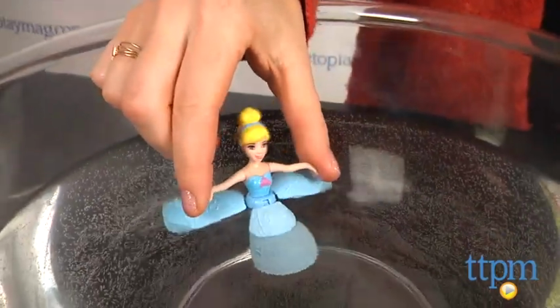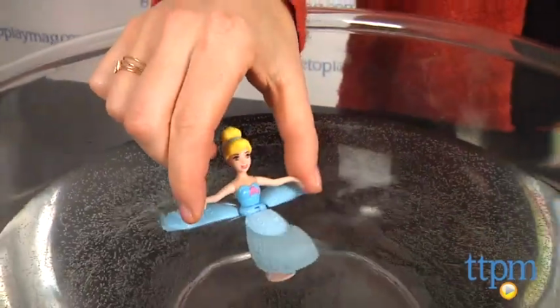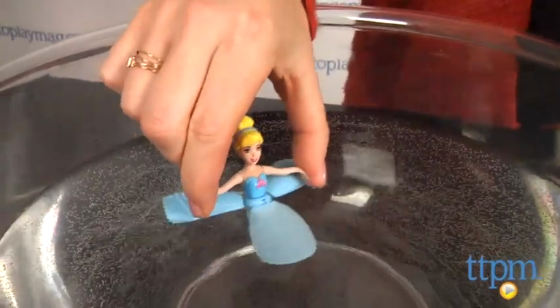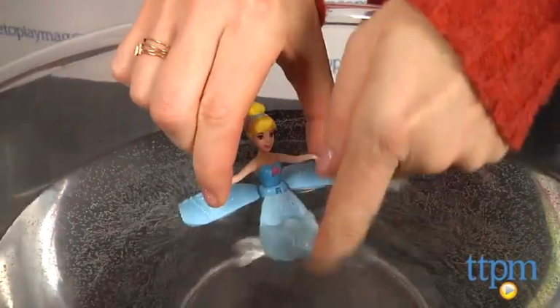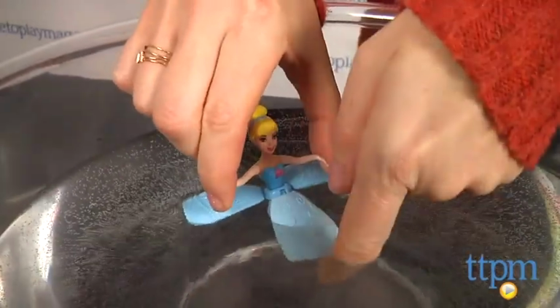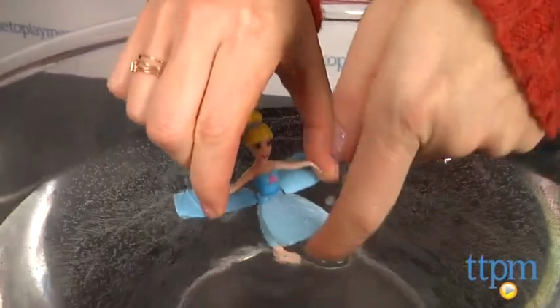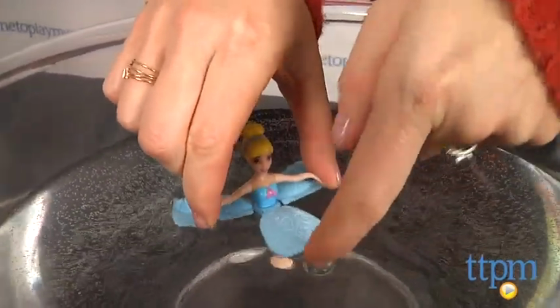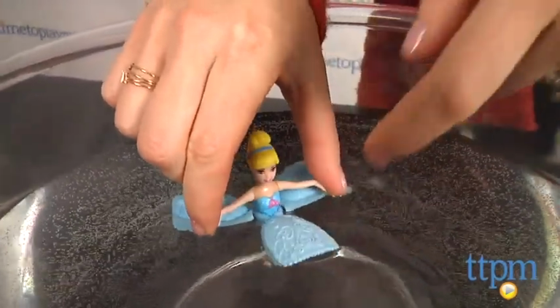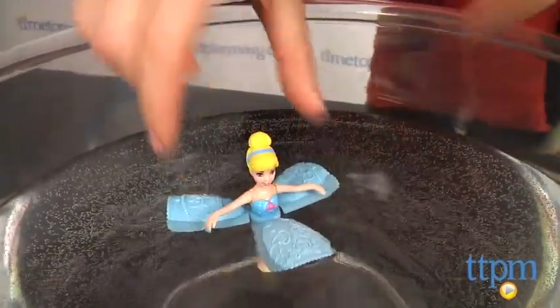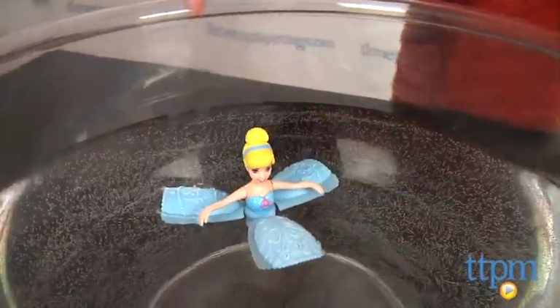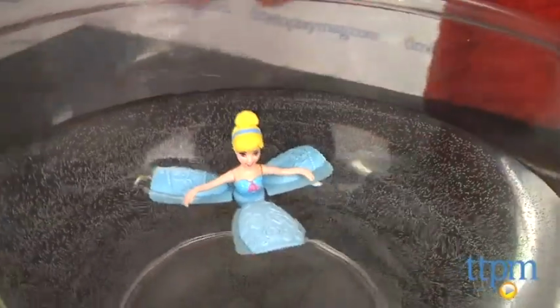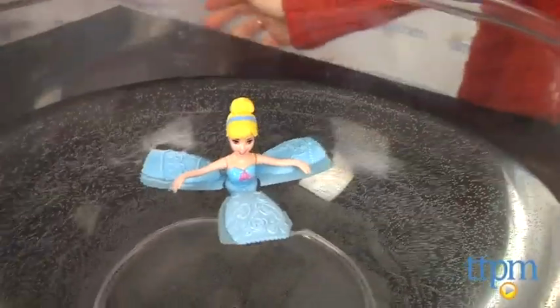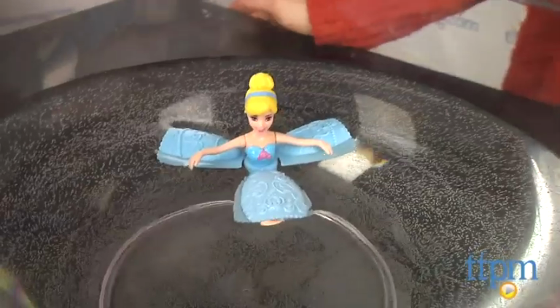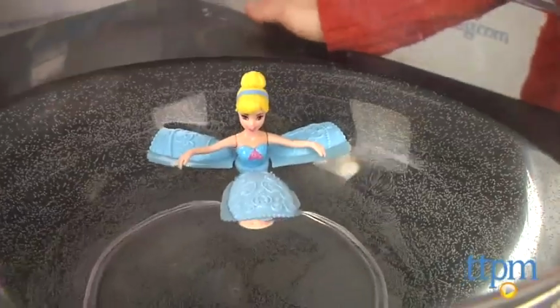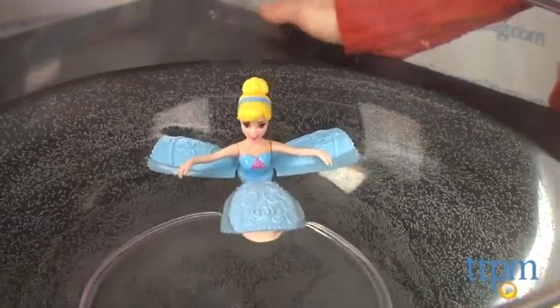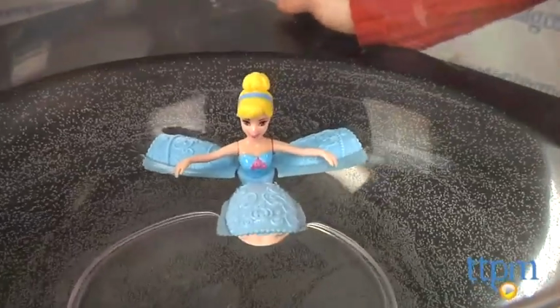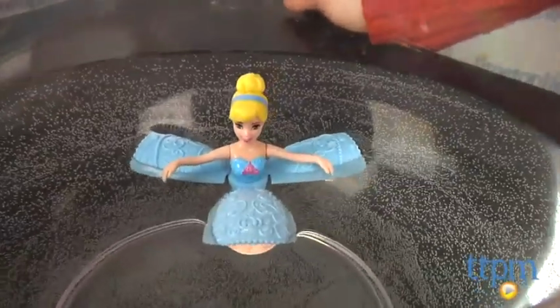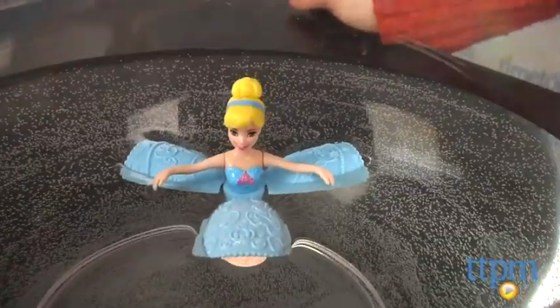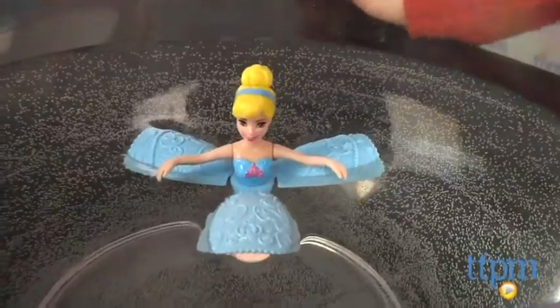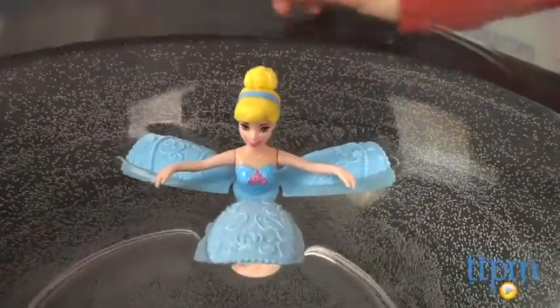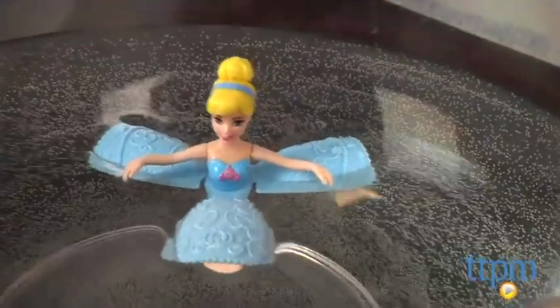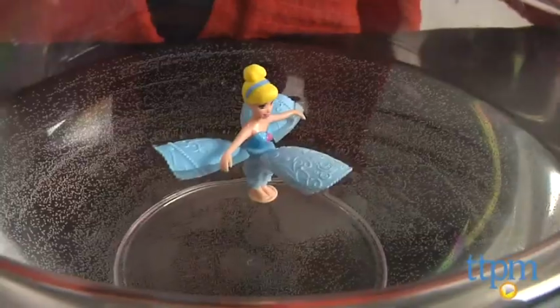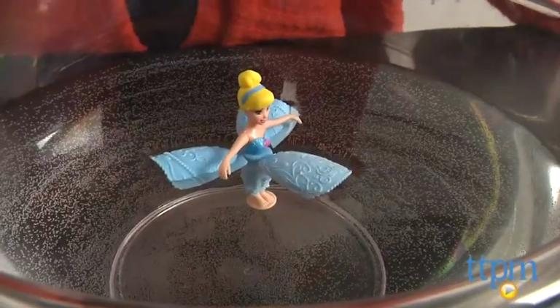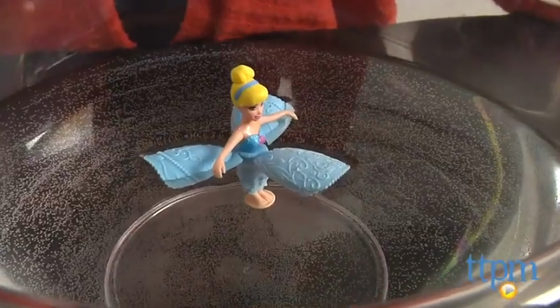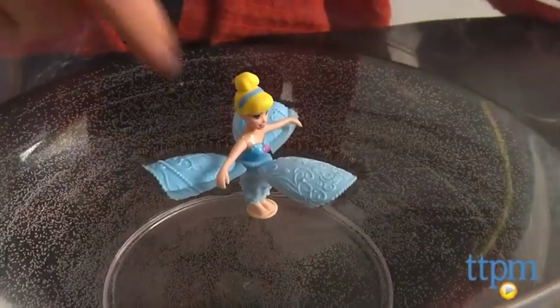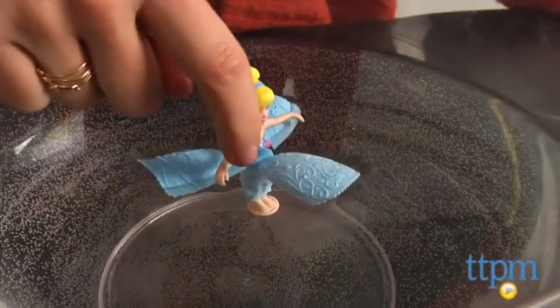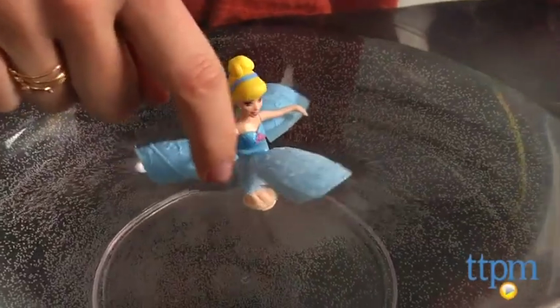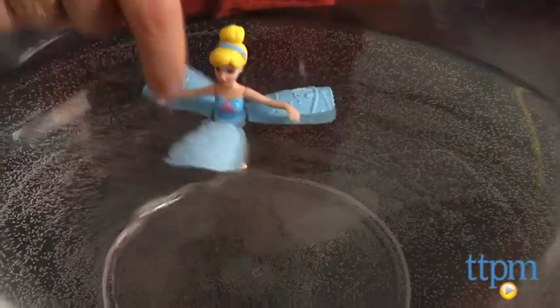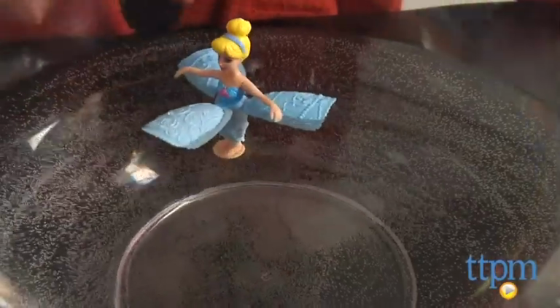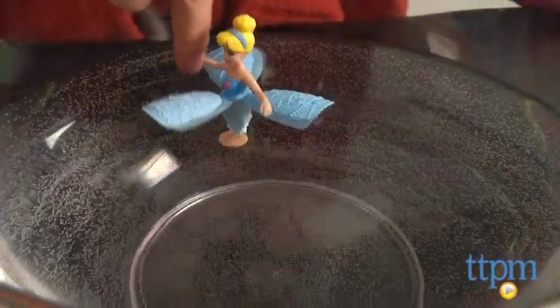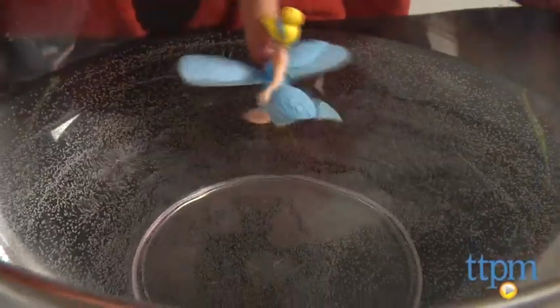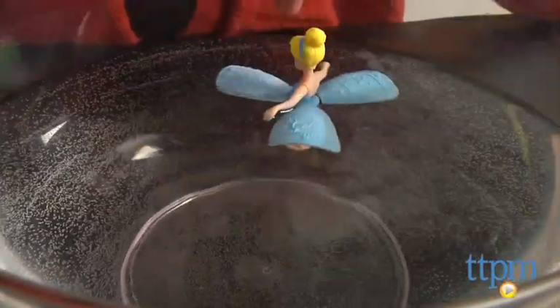Cinderella fans will like playing with and watching this Disney princess float along with them in the bathtub or the pool. Combining princess play with water play, the Petal Float Princesses are recommended for ages 3 and up.